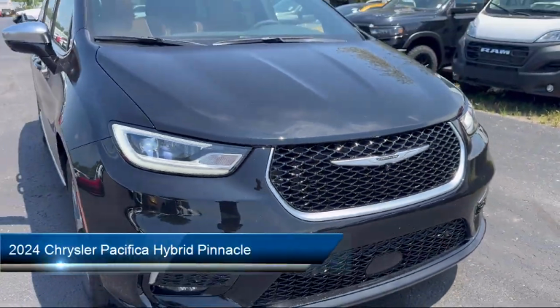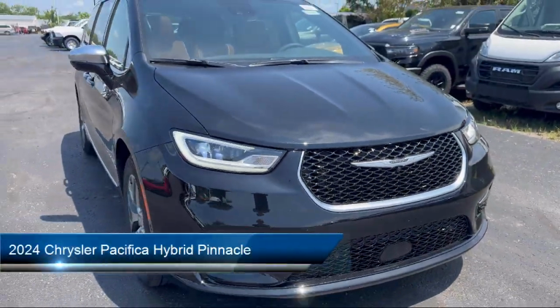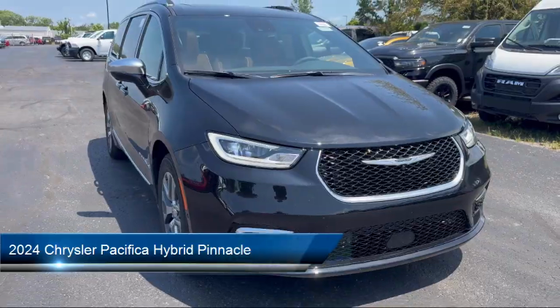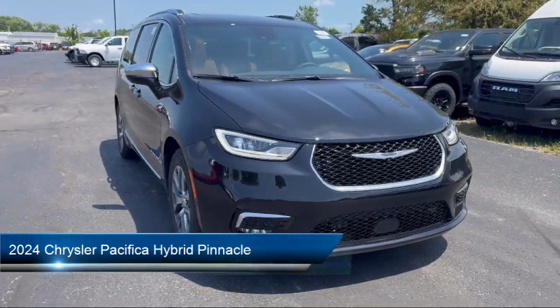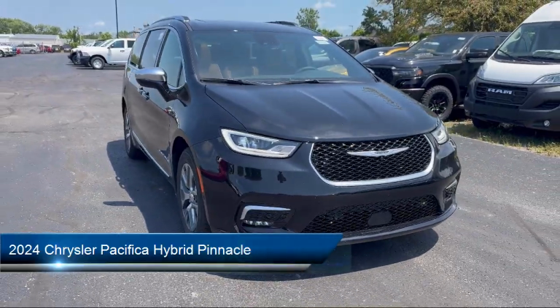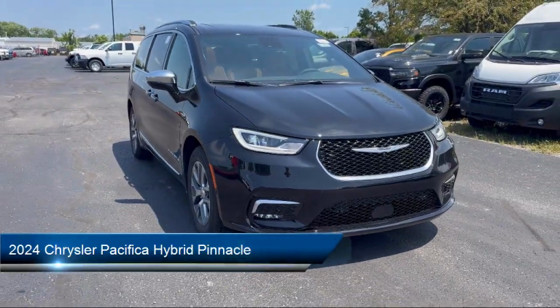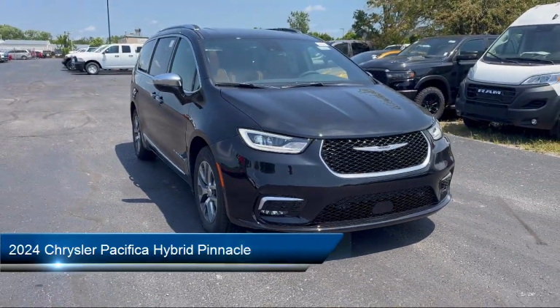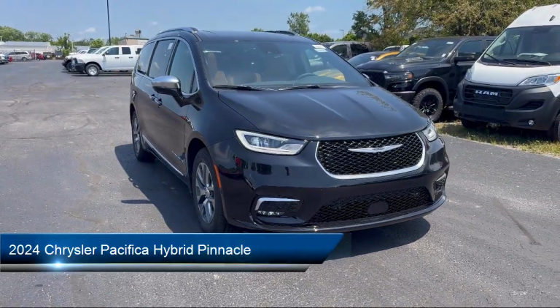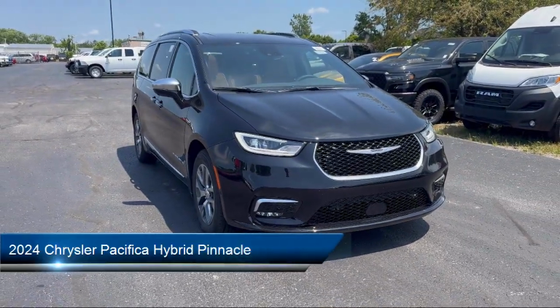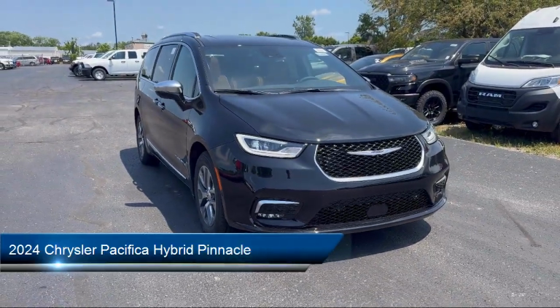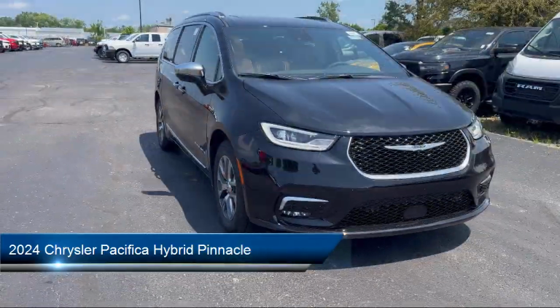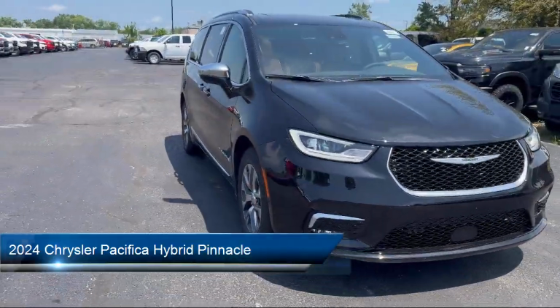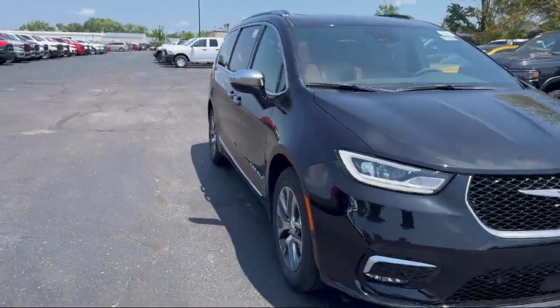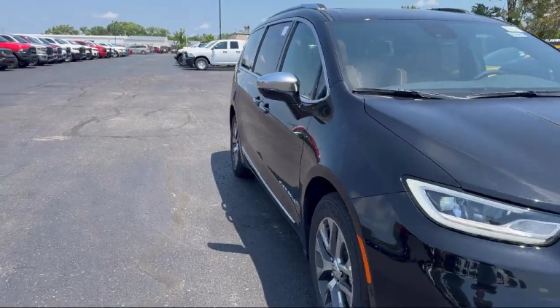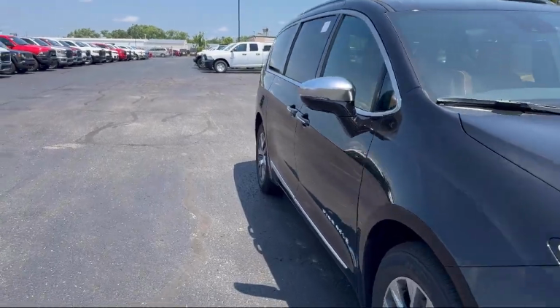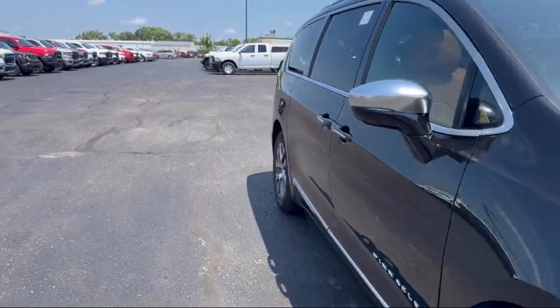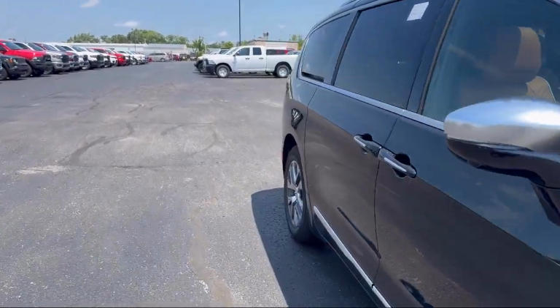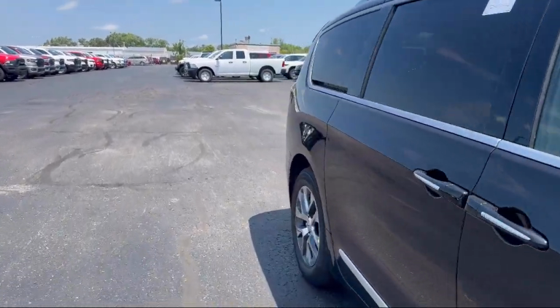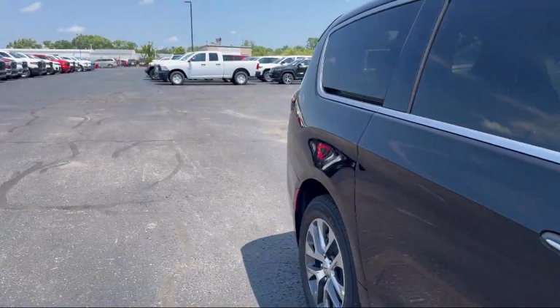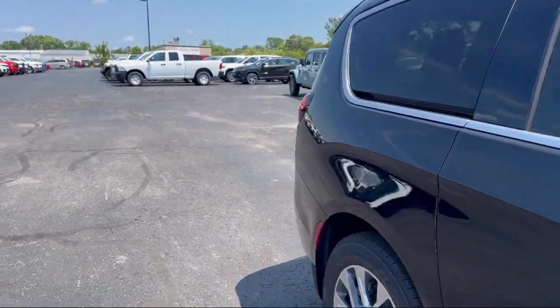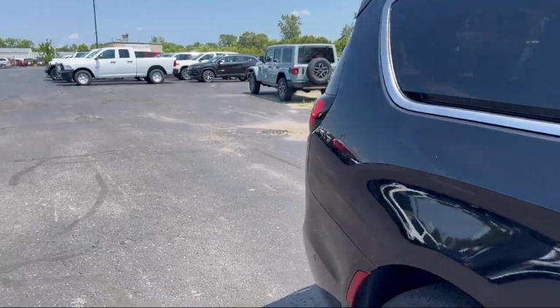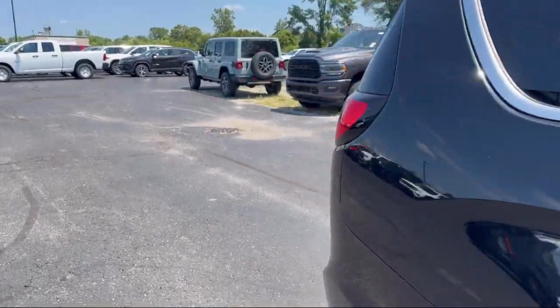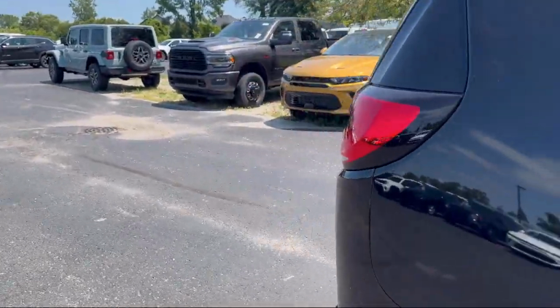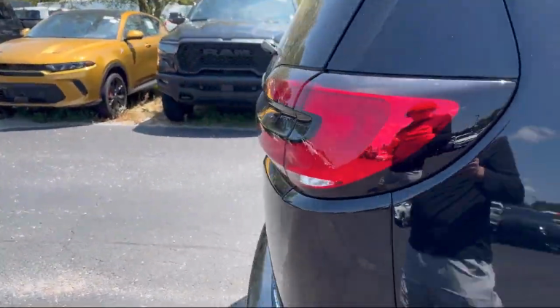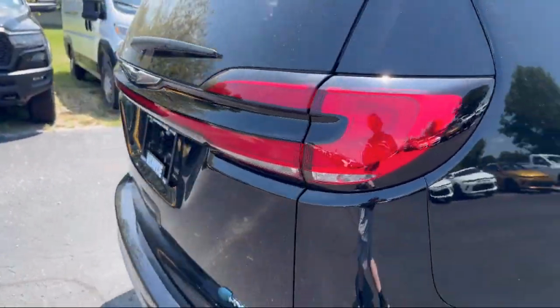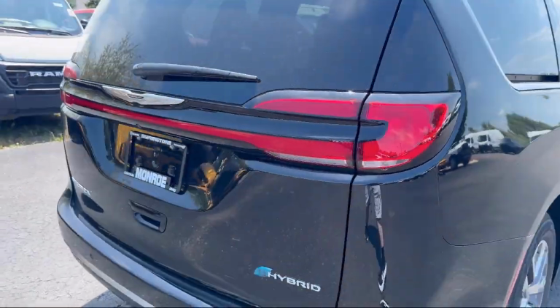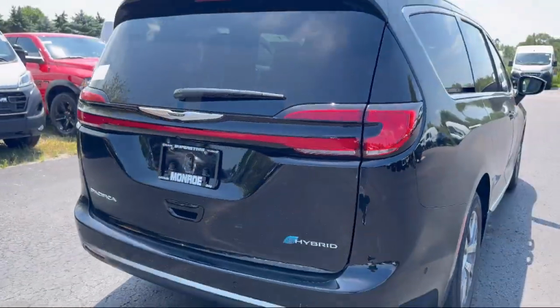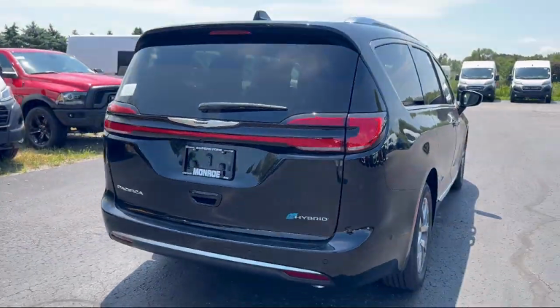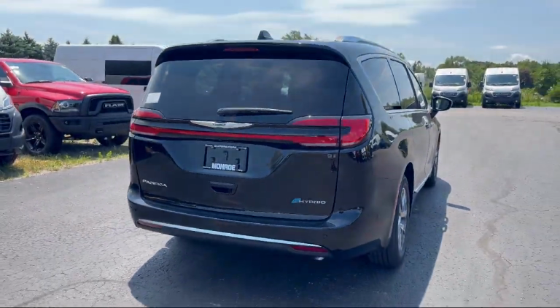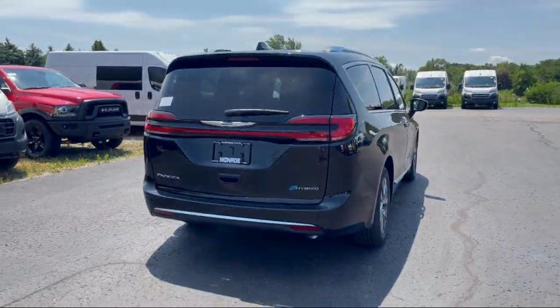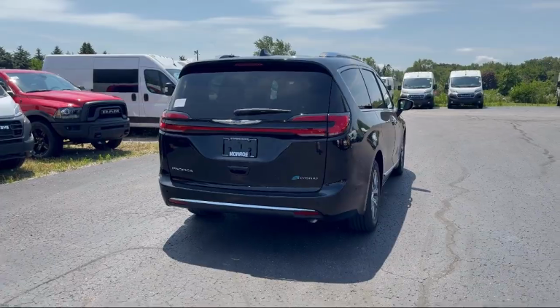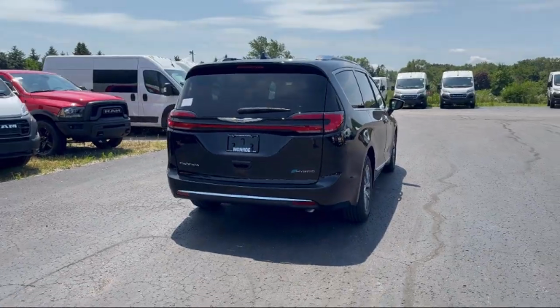It comes equipped with navigation, third row seating, rain-sensitive windshield wipers, Uconnect Access emergency communication system, Apple CarPlay and Android Auto, and a rearview camera.